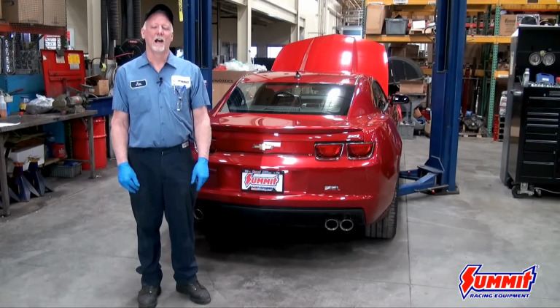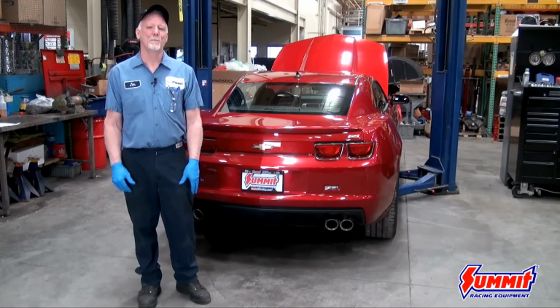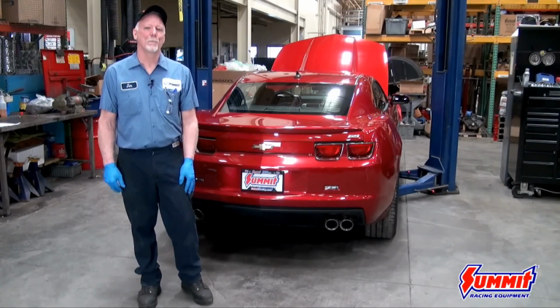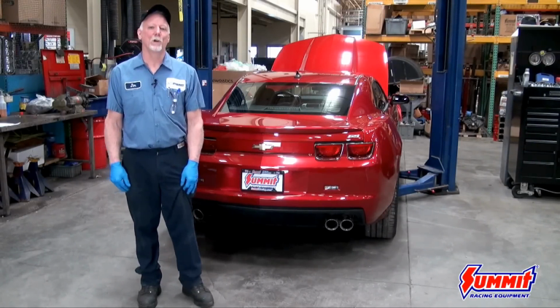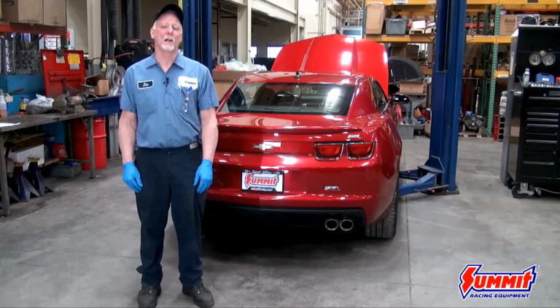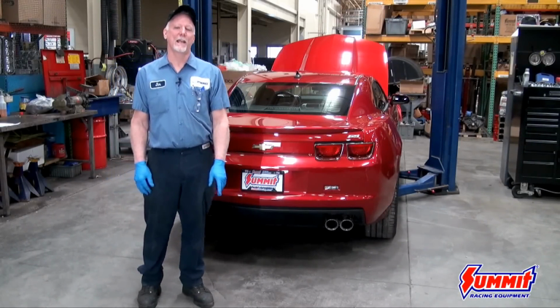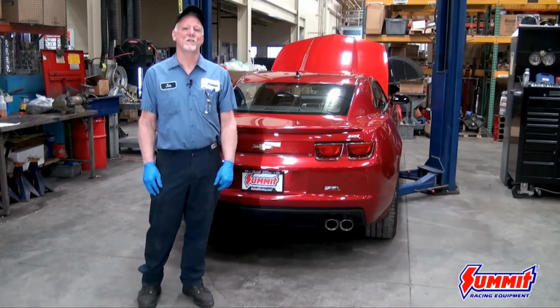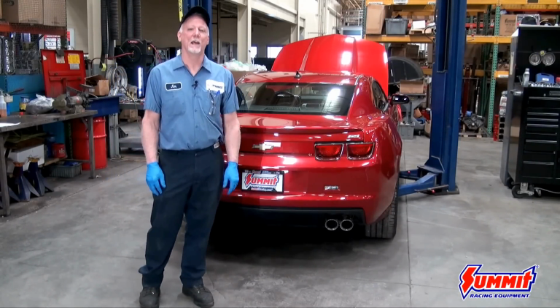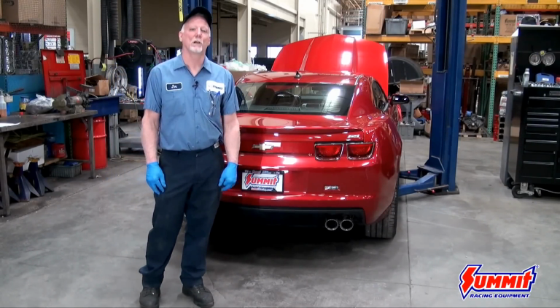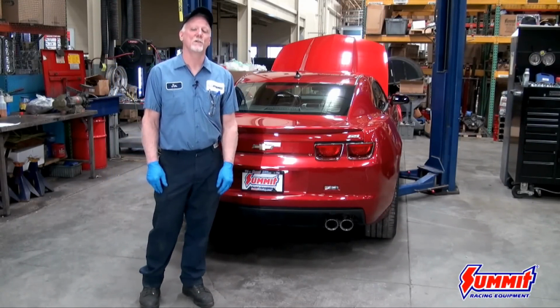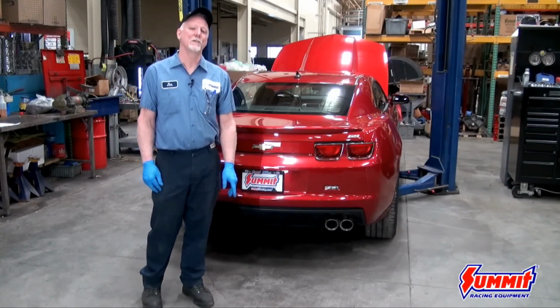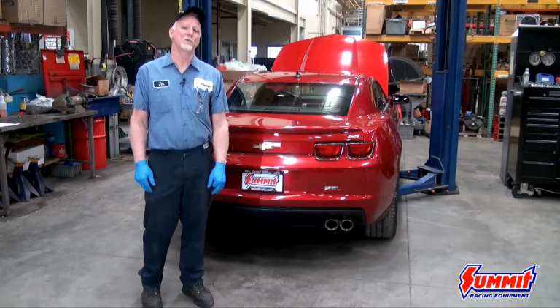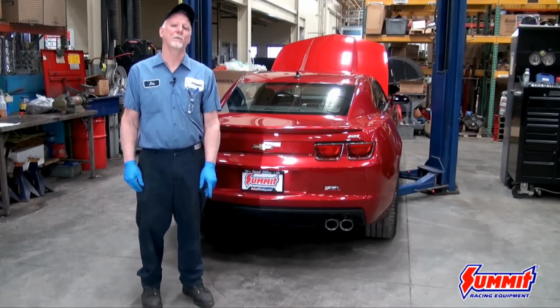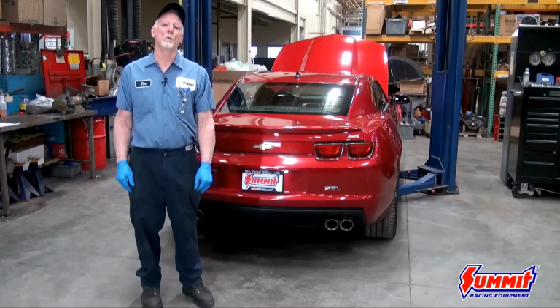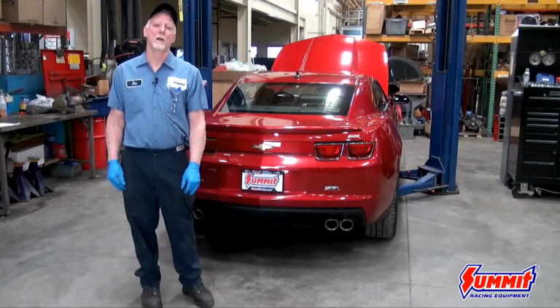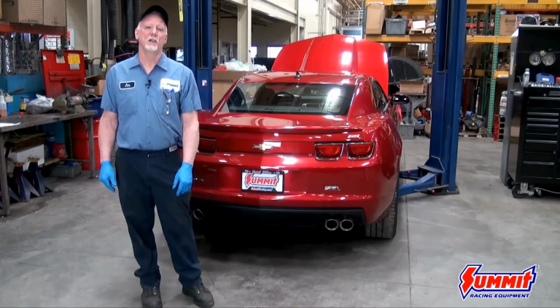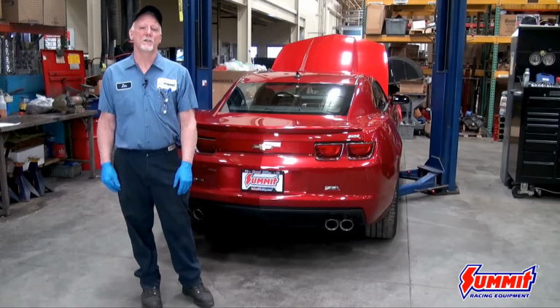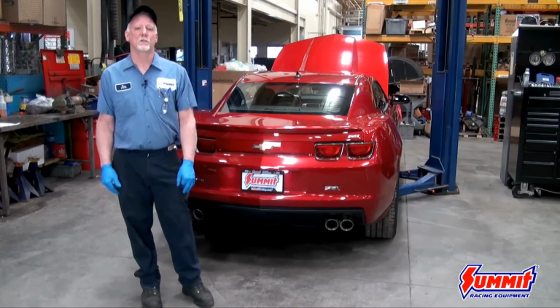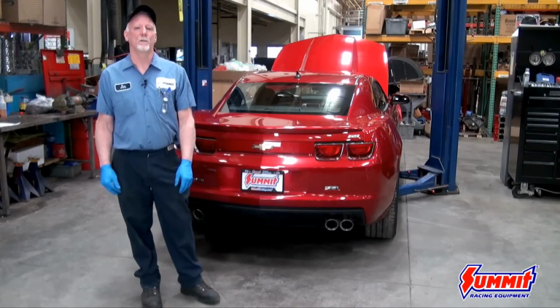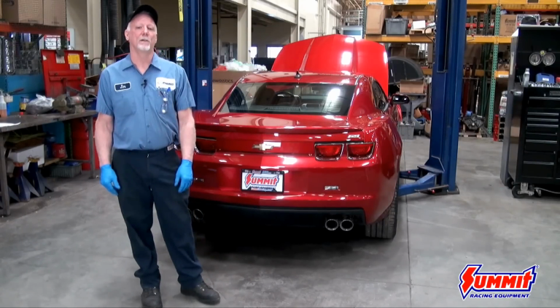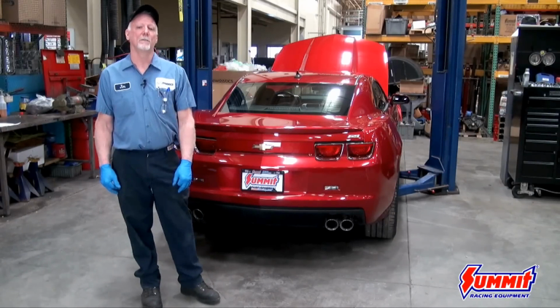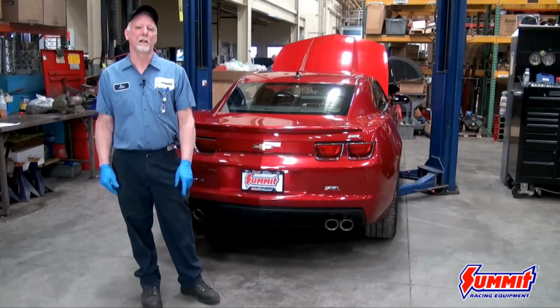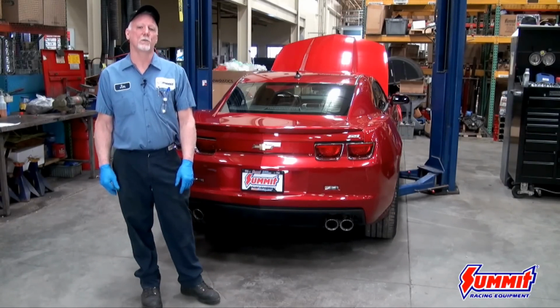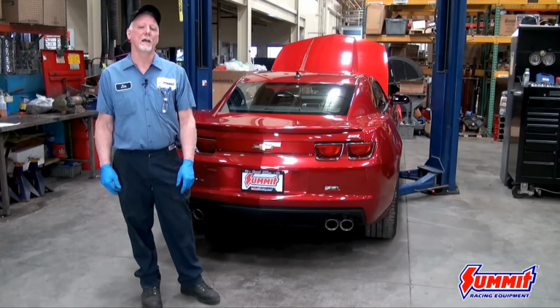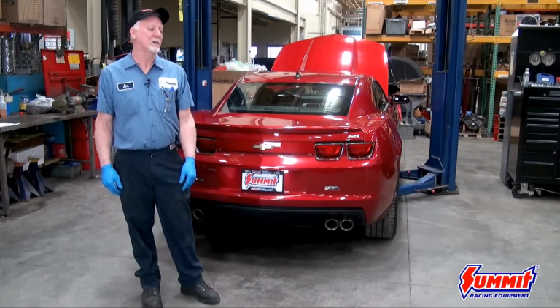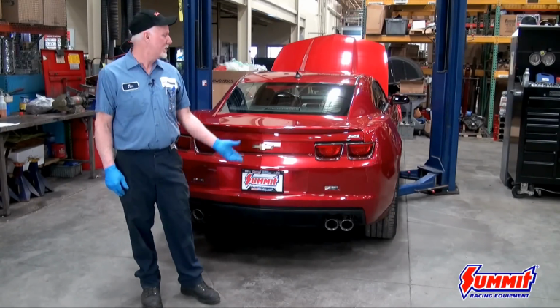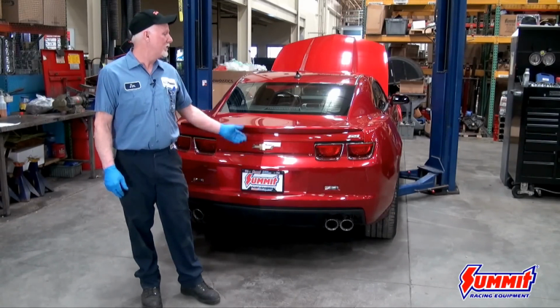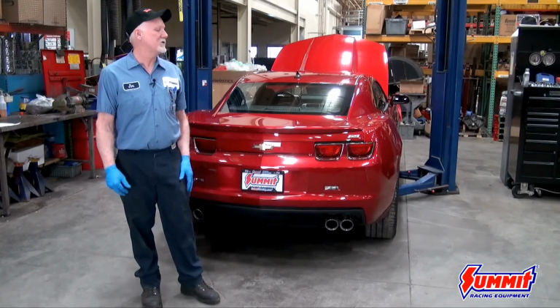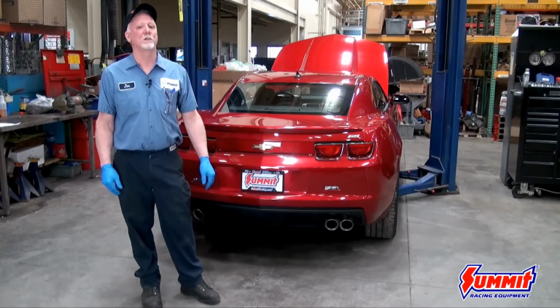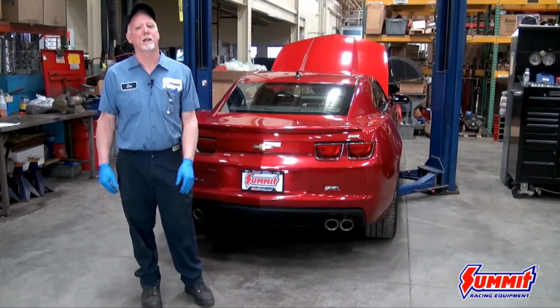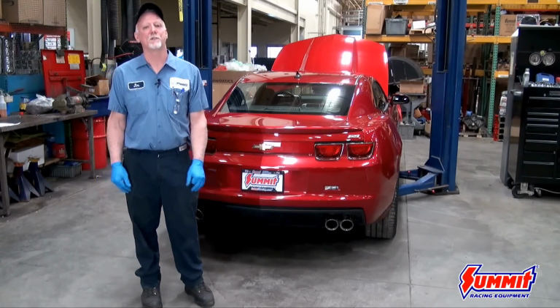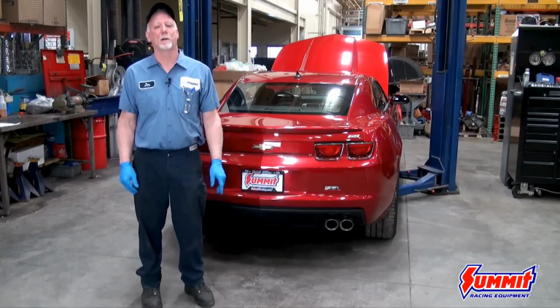Hi, I'm Jim. We're here at Auto Dynamics today, and we're going to be installing a set of Trick Flow's Gen X 255 LS3 heads on this 2013 SS Camaro.